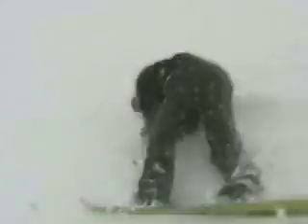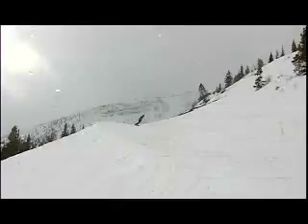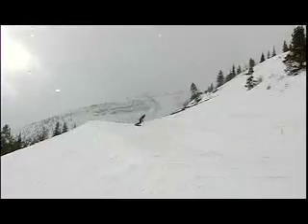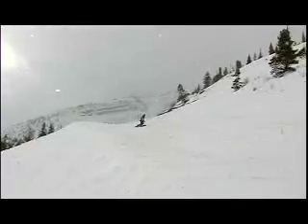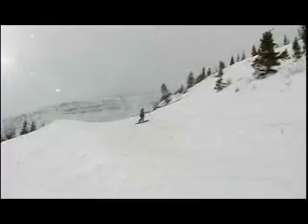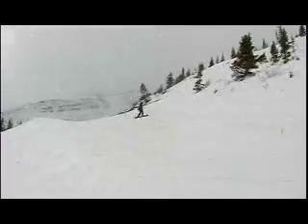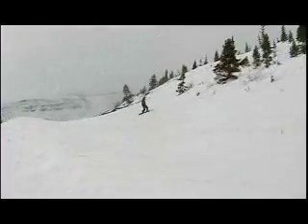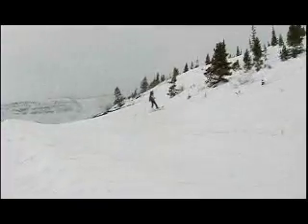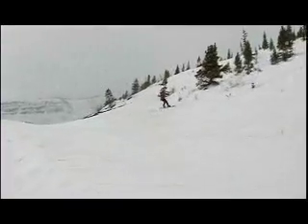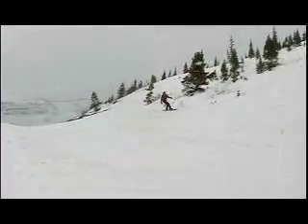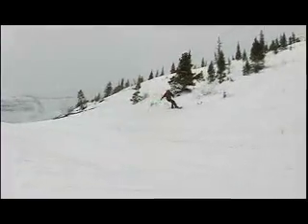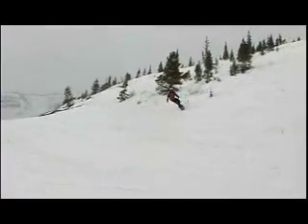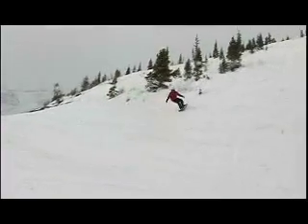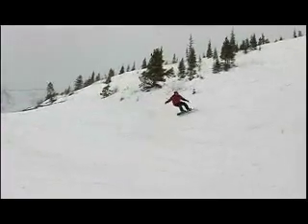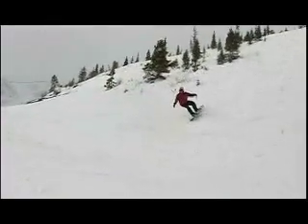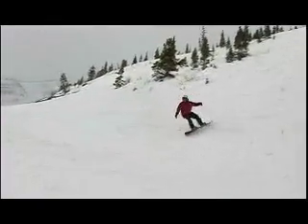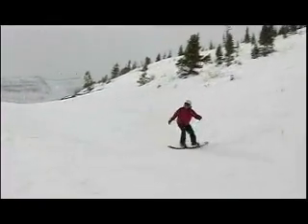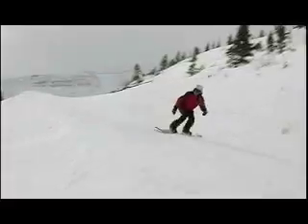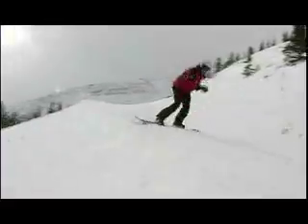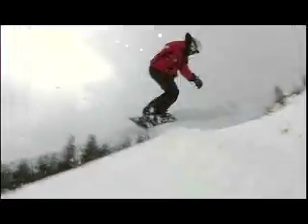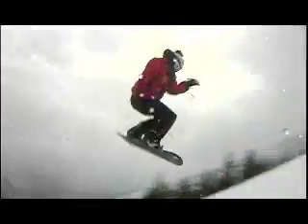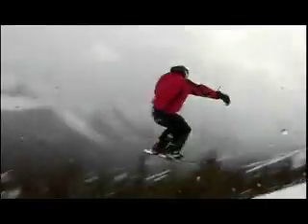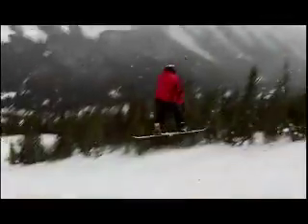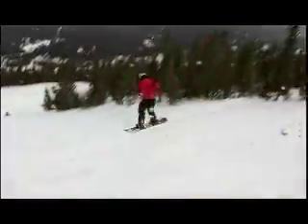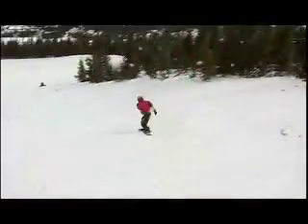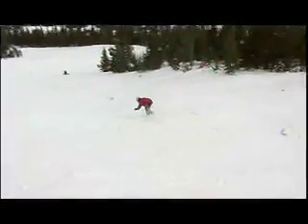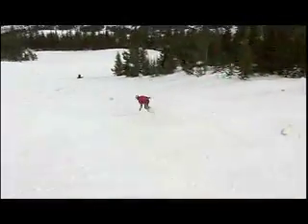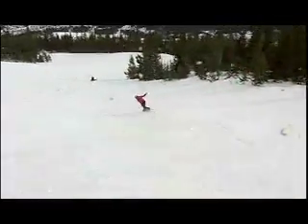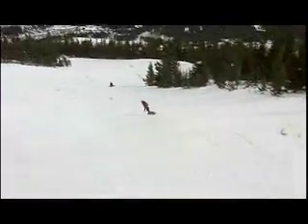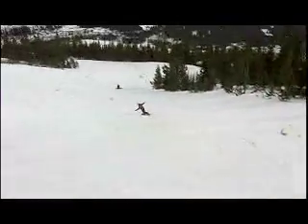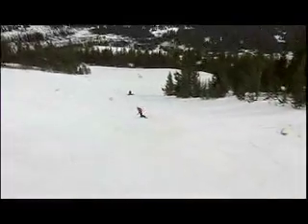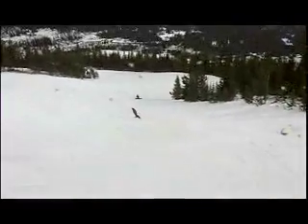A little backside 360 action. Pete's mocking in here. Backside 360, laying it down.